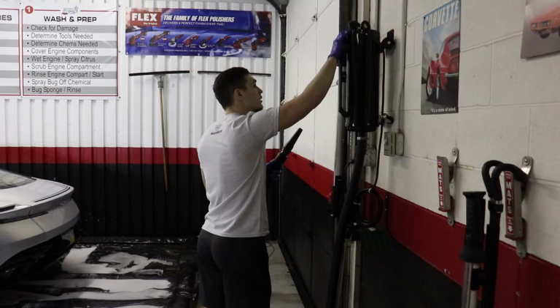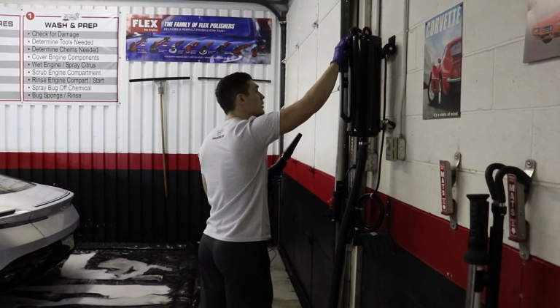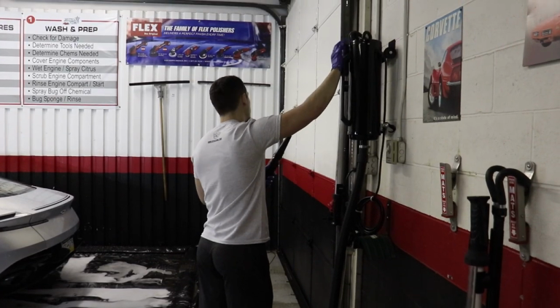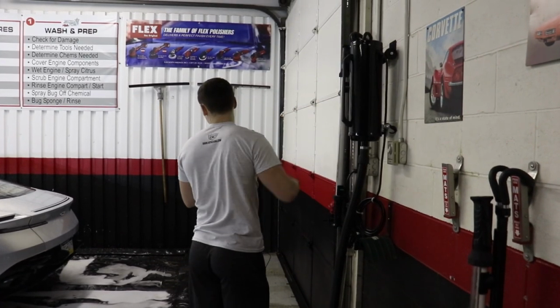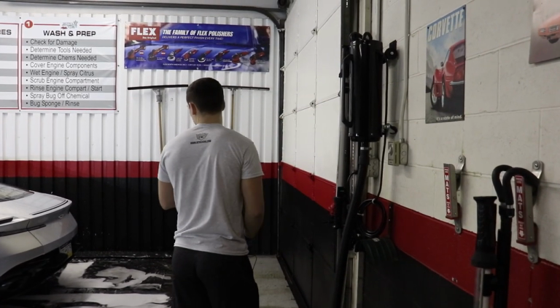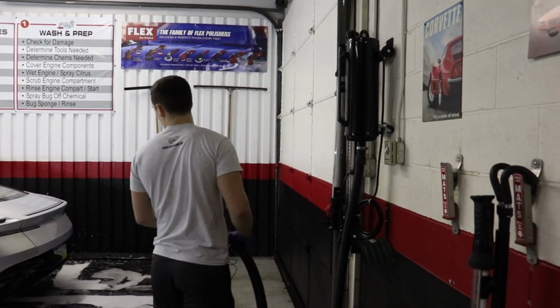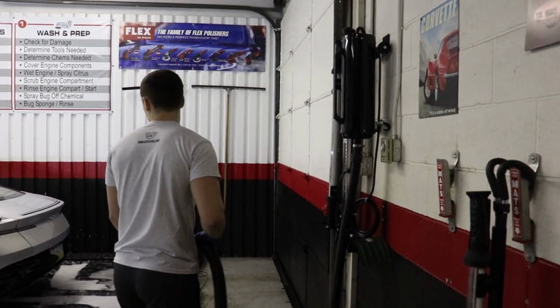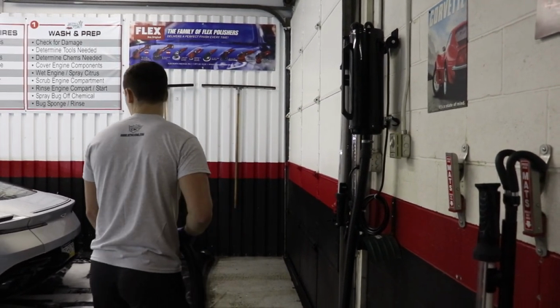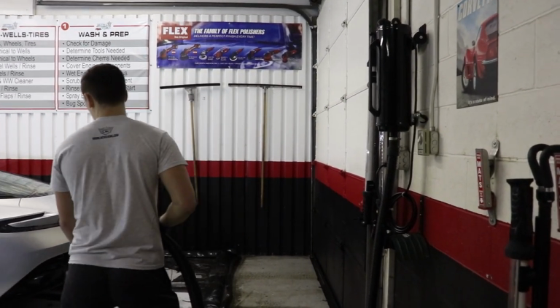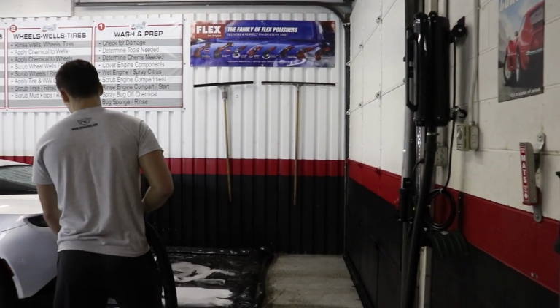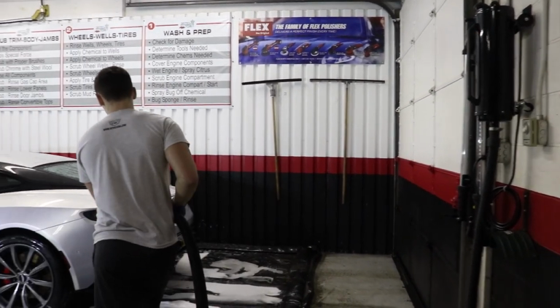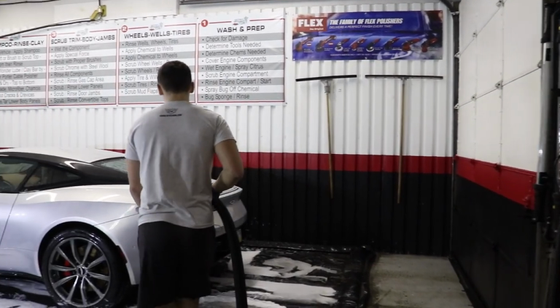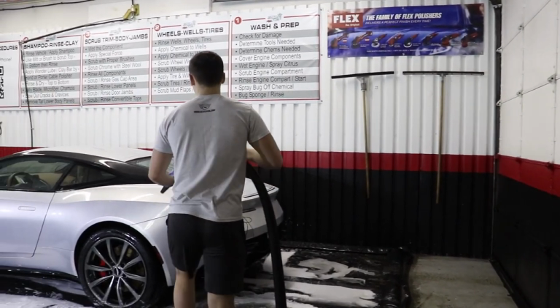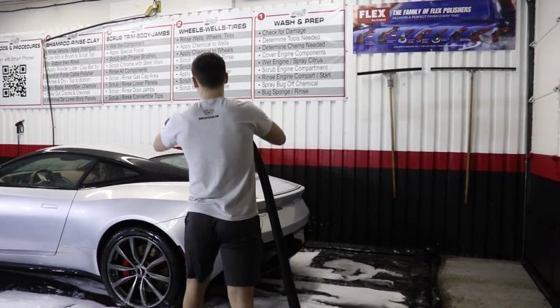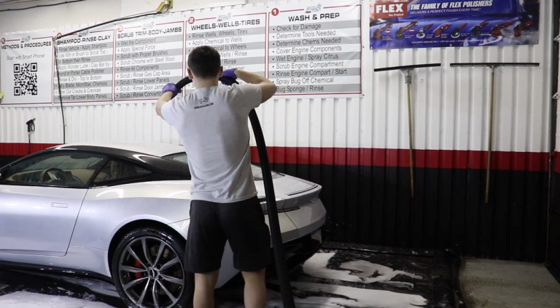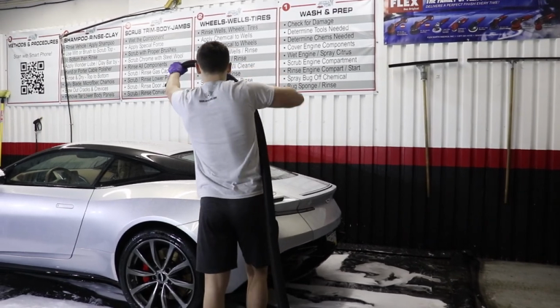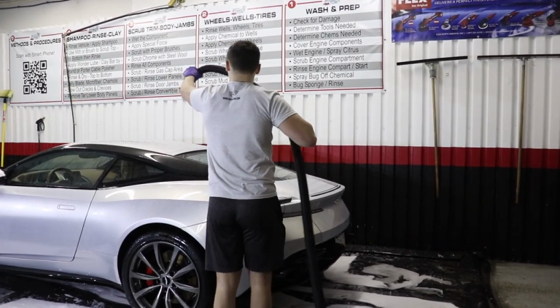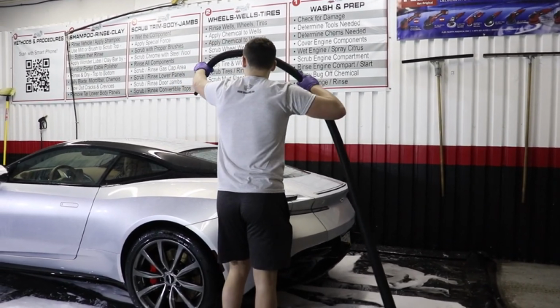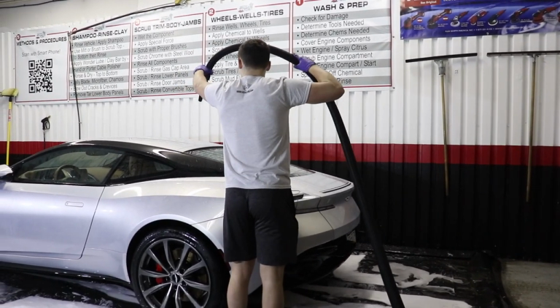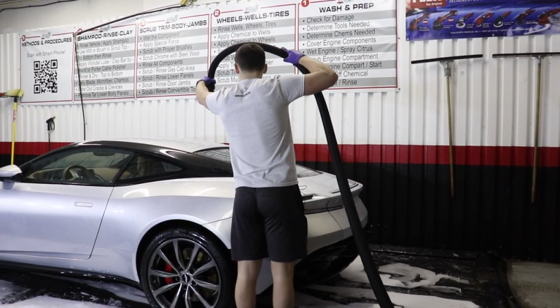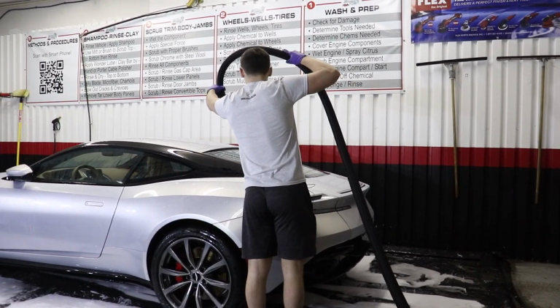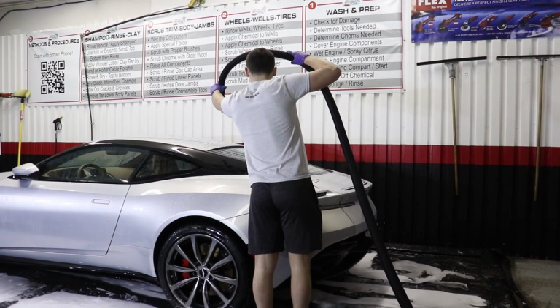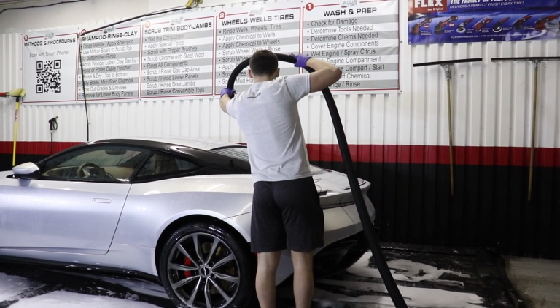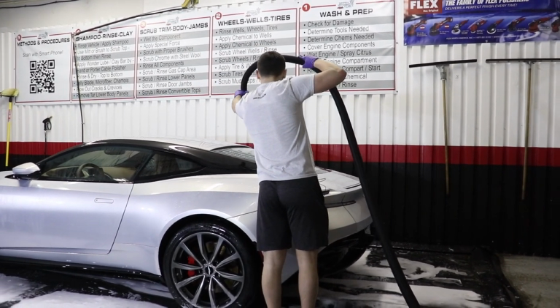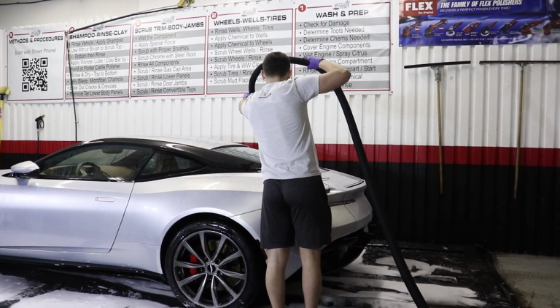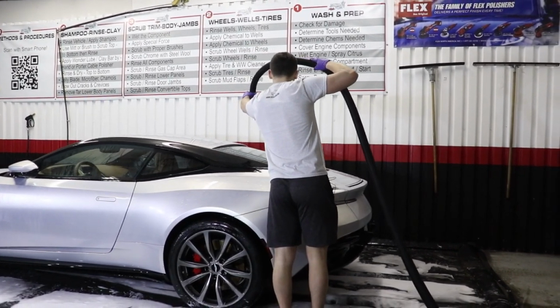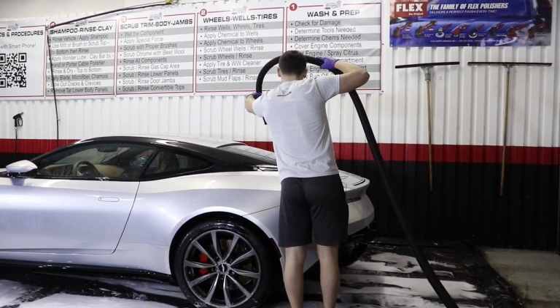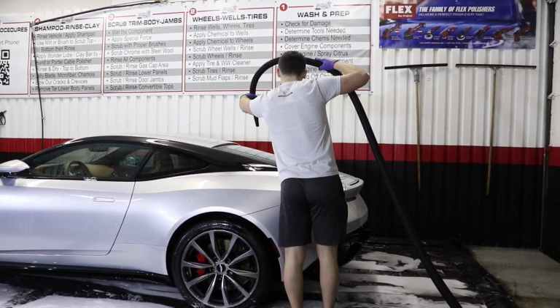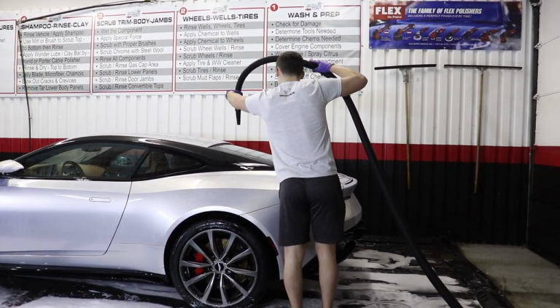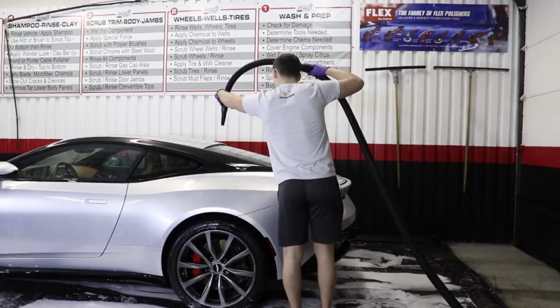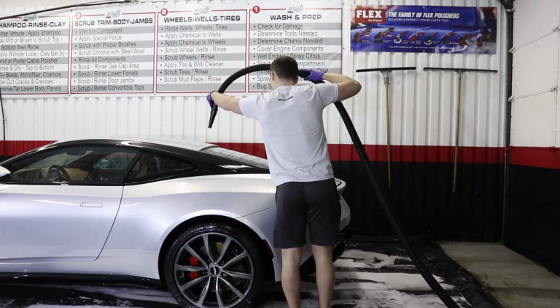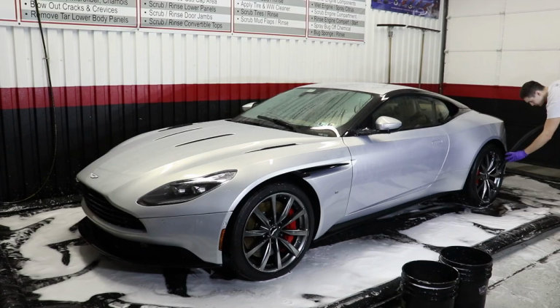Finally, we'll use our Master Blaster to dry the vehicle. We don't want to take any drying towels to this paint, and again, that just further ensures that there's no swirling that occurs.